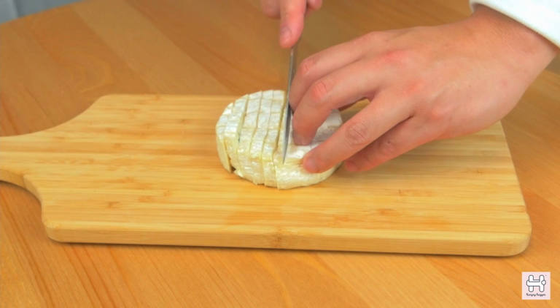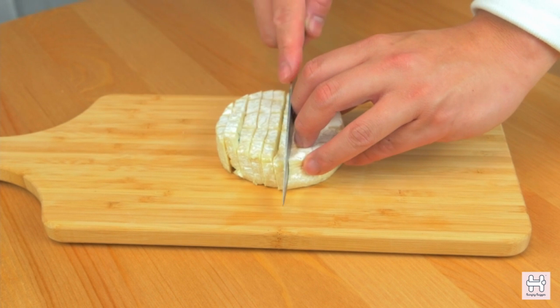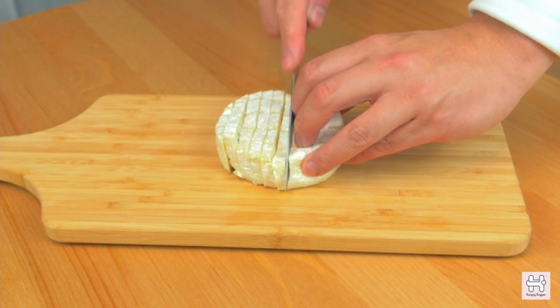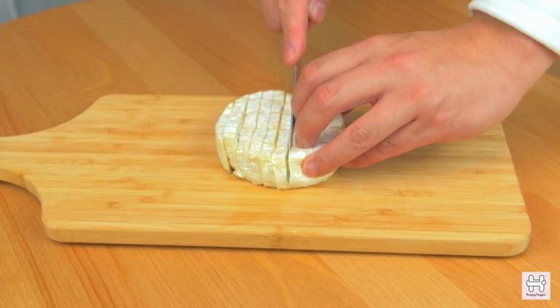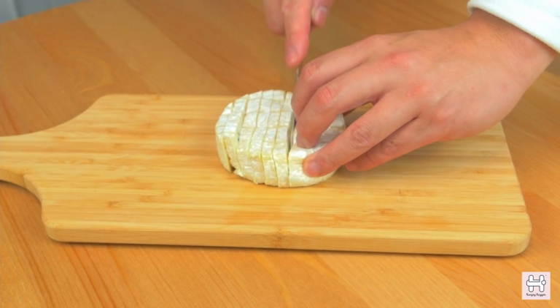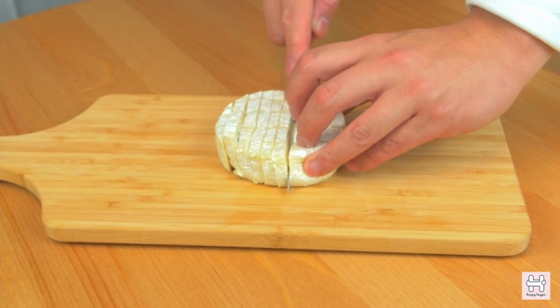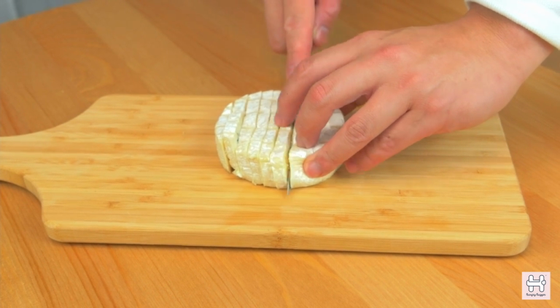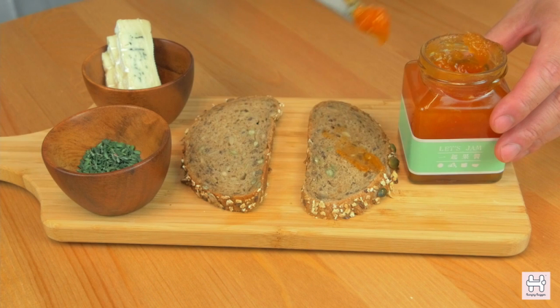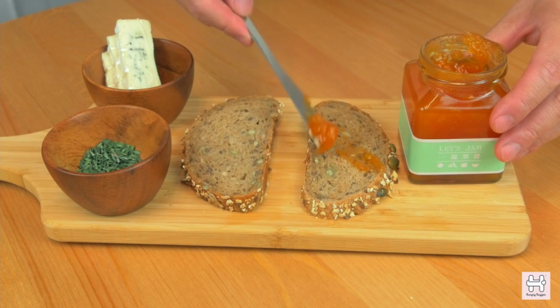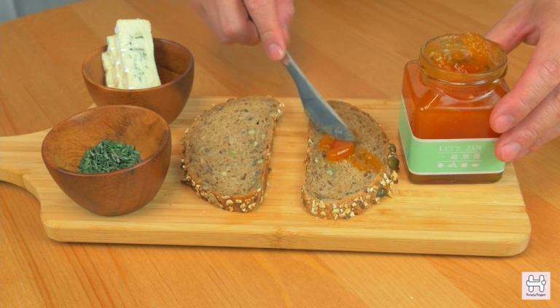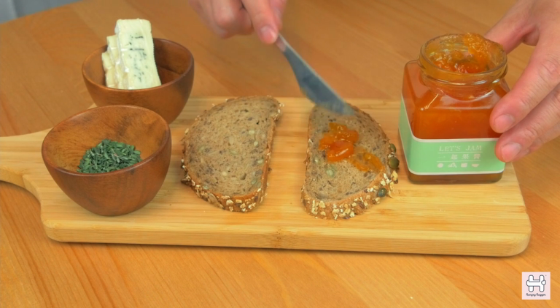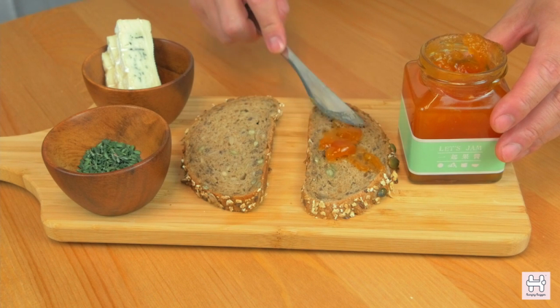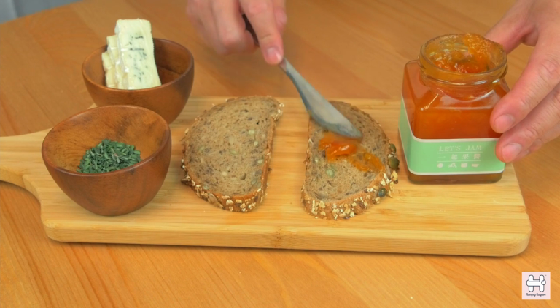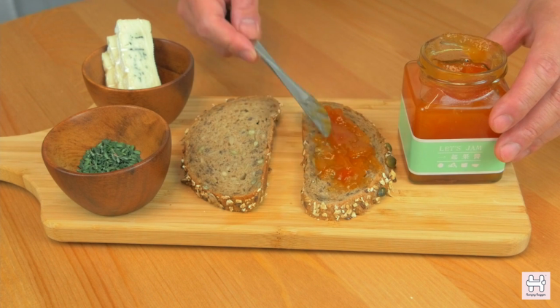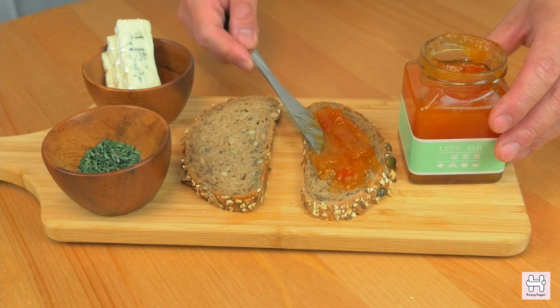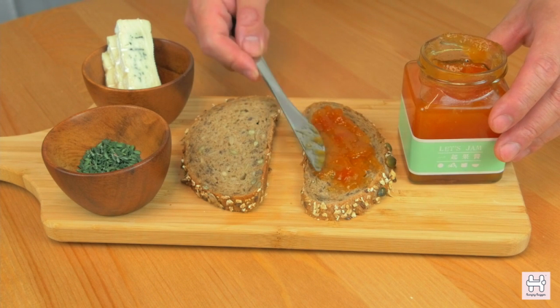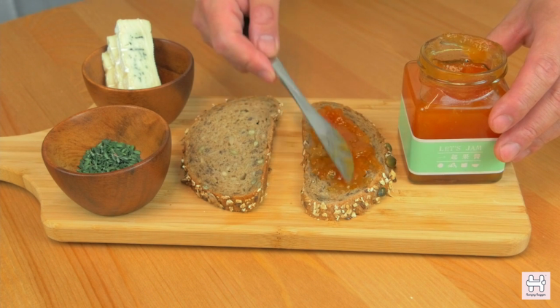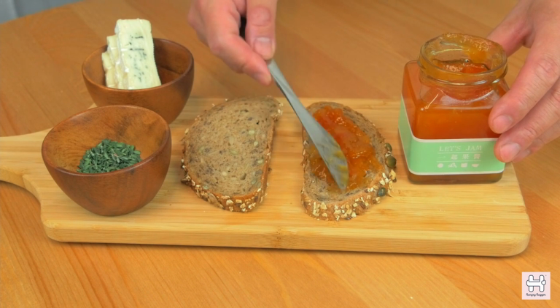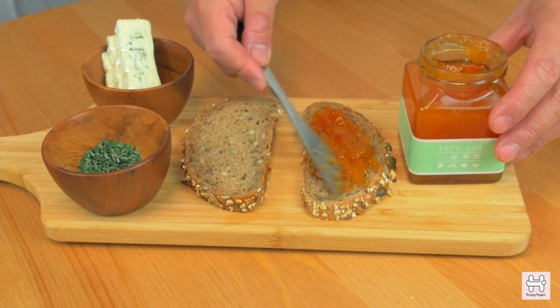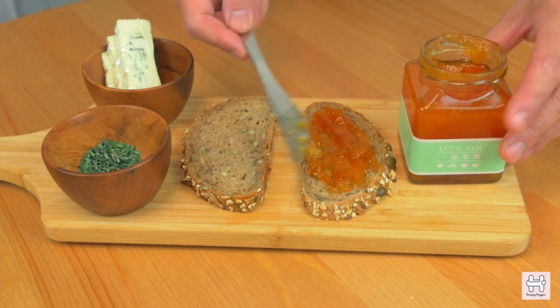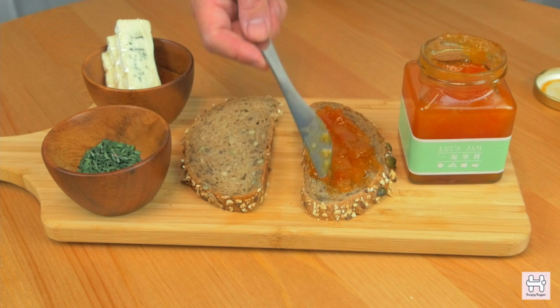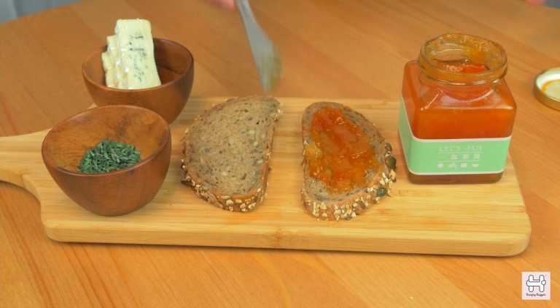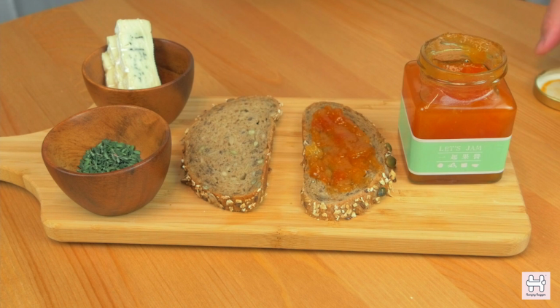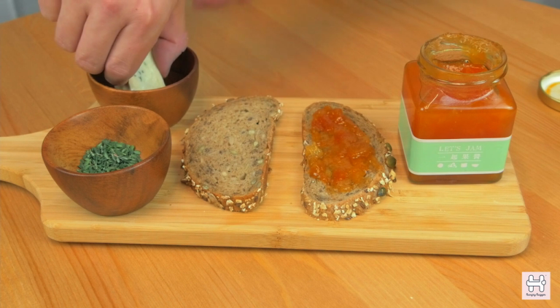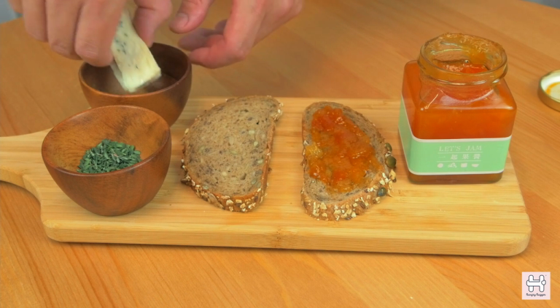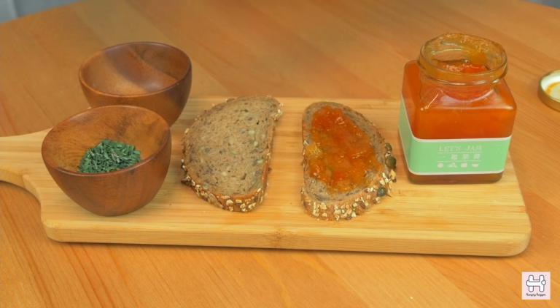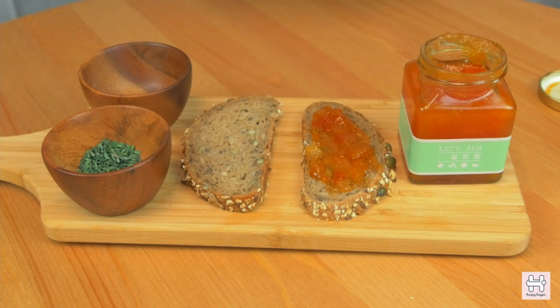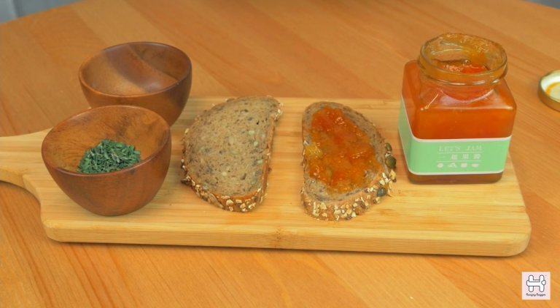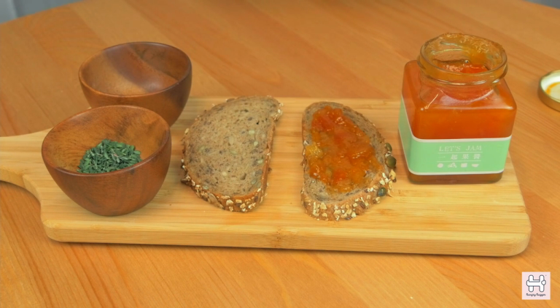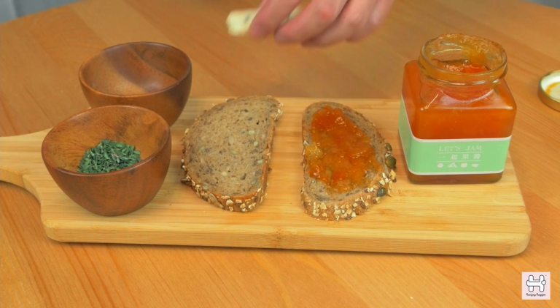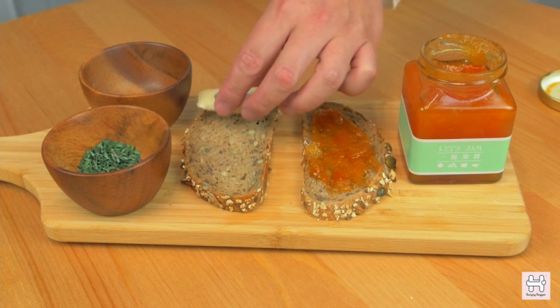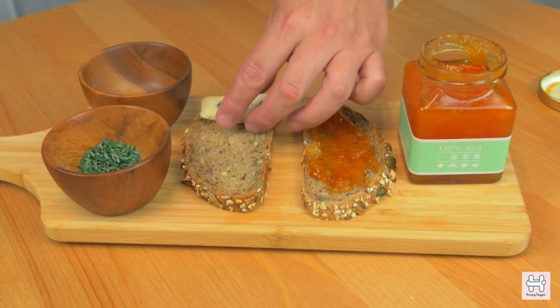First, slice the brie evenly. Spread the papaya snow fungus jam onto one side of the bread. On the other side, put the sliced brie and lay them out onto the bread.